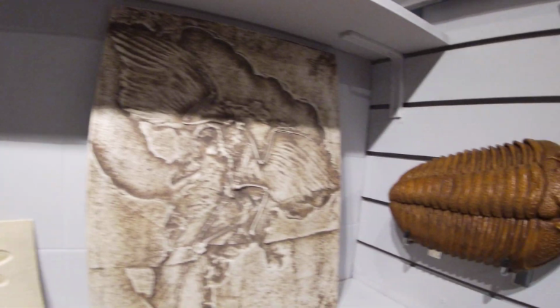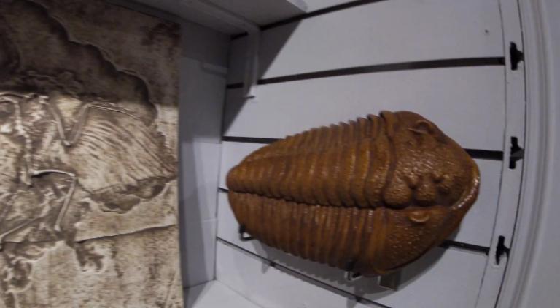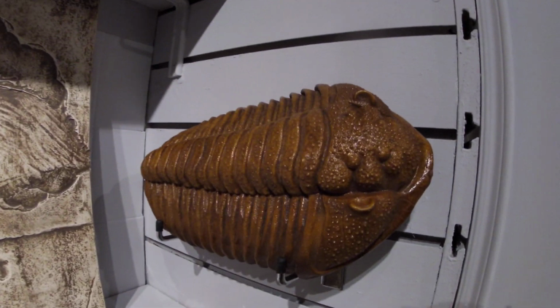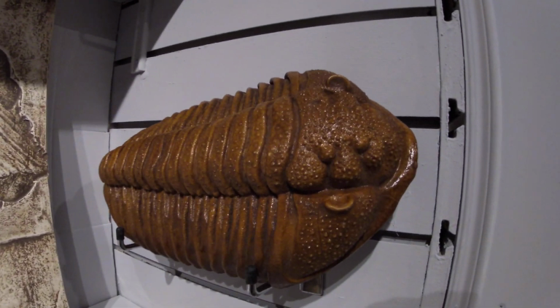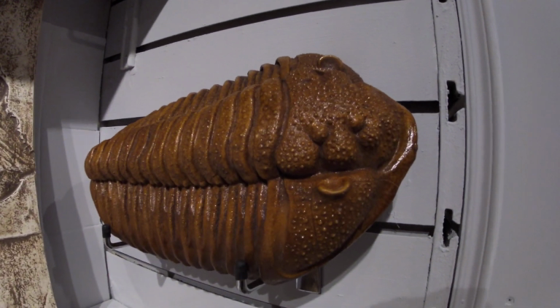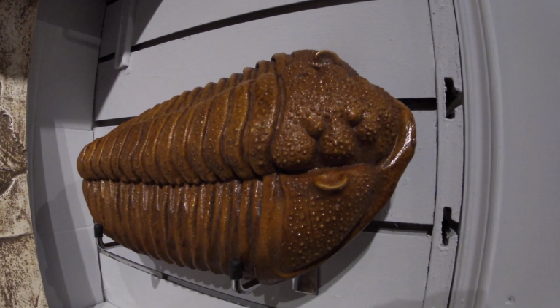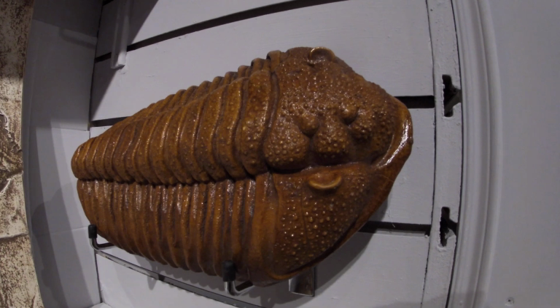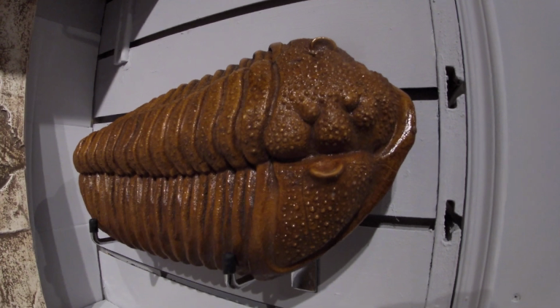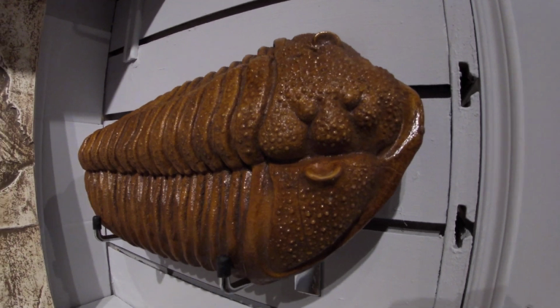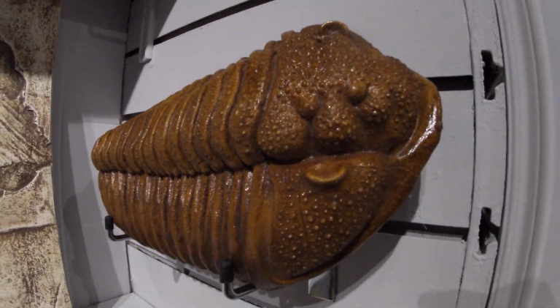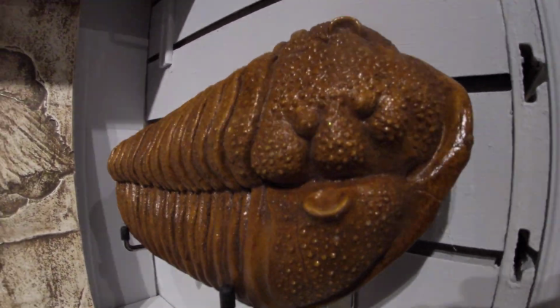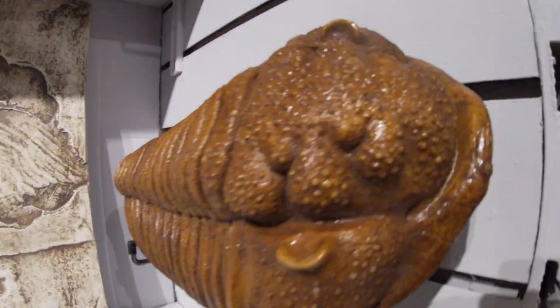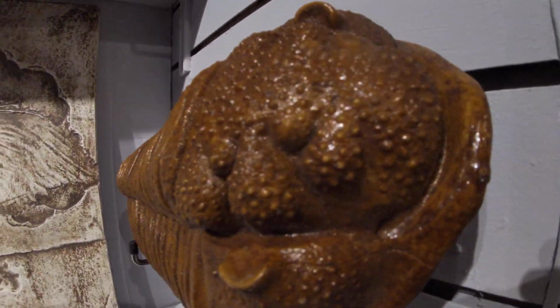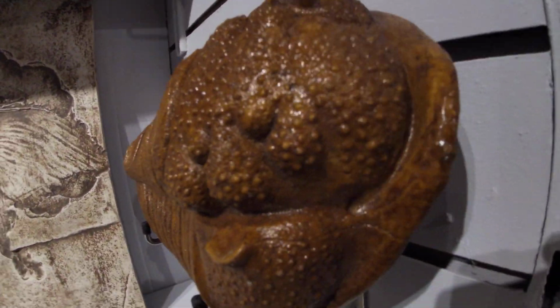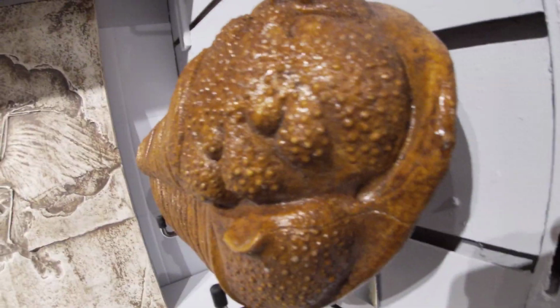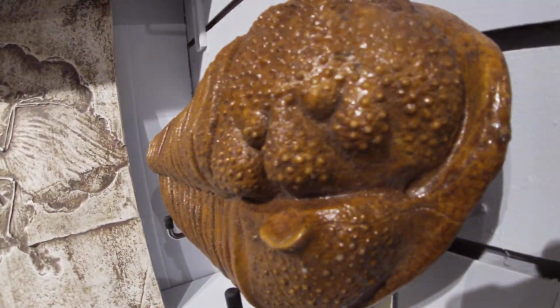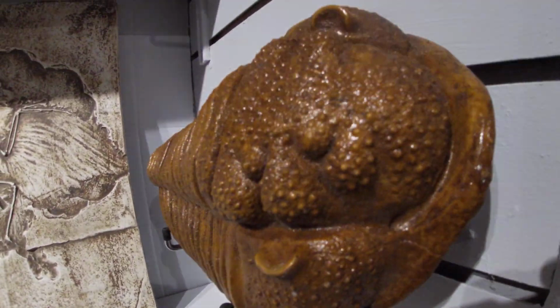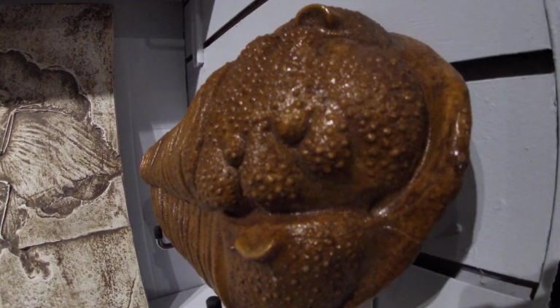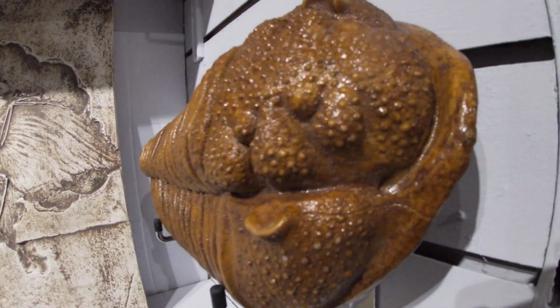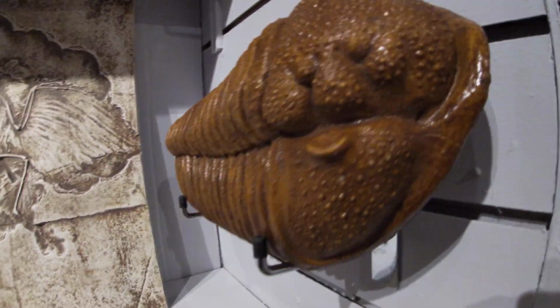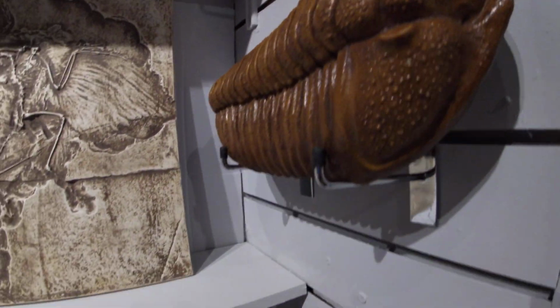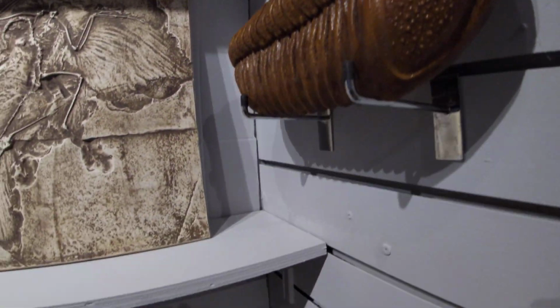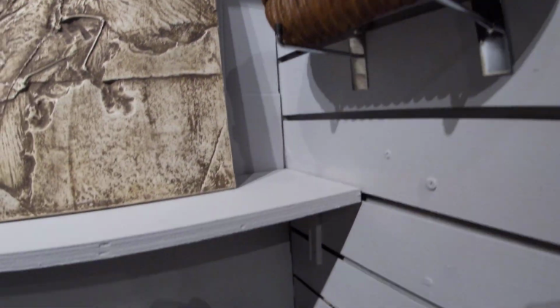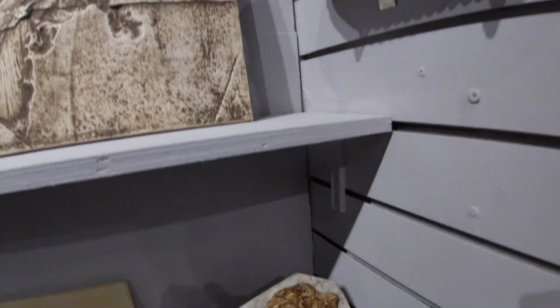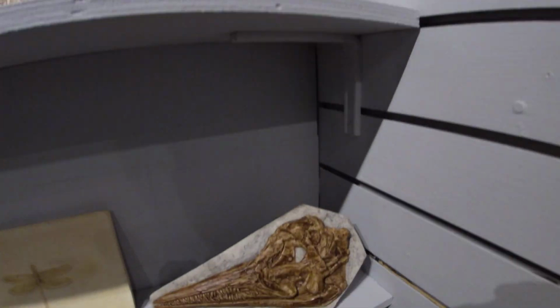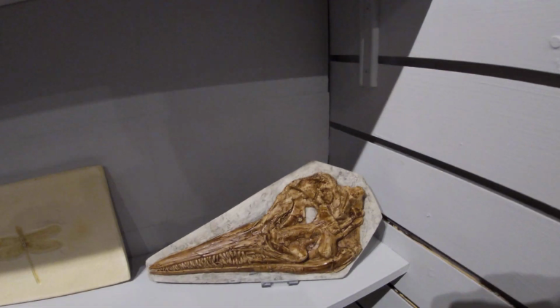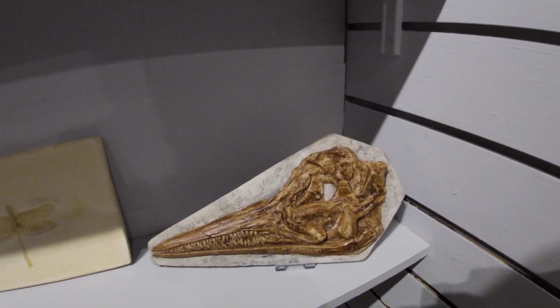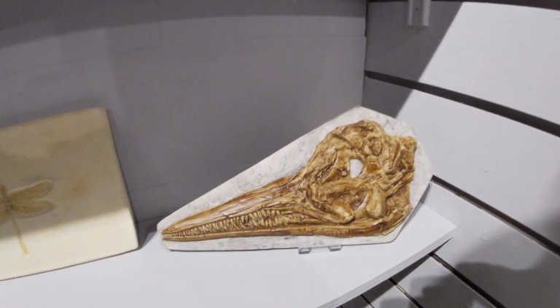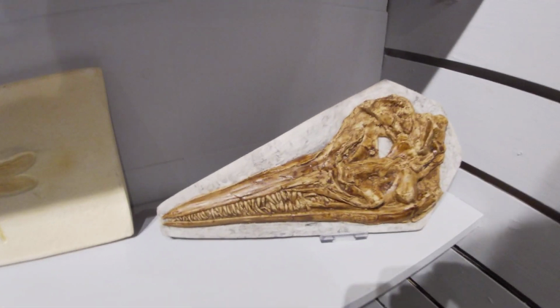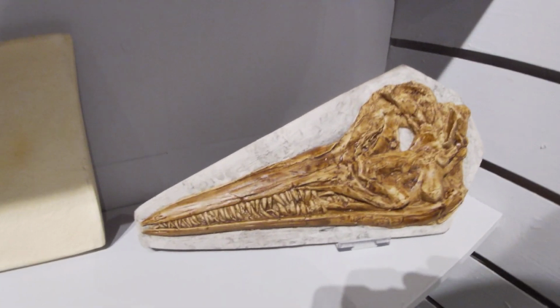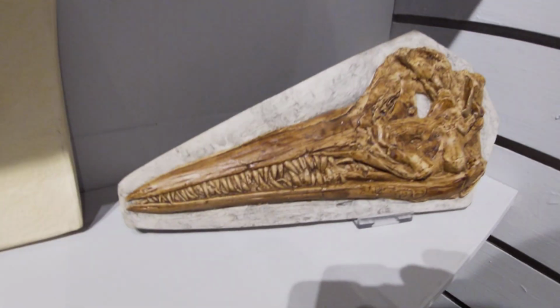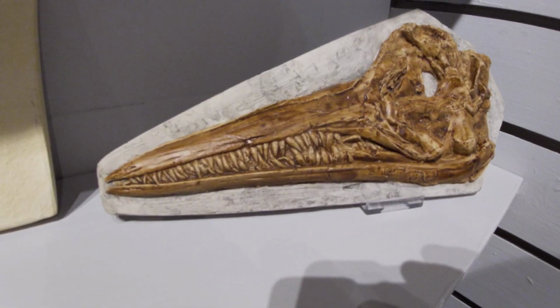Got some big trilobites. They're a bit weird, a bit big really — they're a bit of fun, aren't they? Definitely. Quite a lot of Solnhofen stuff as well we do.